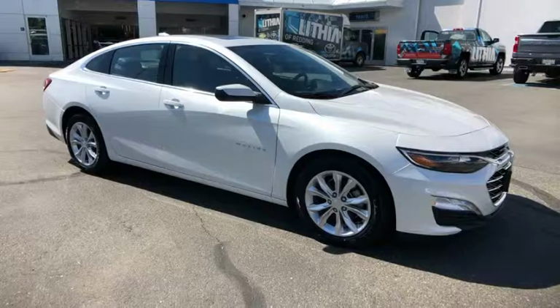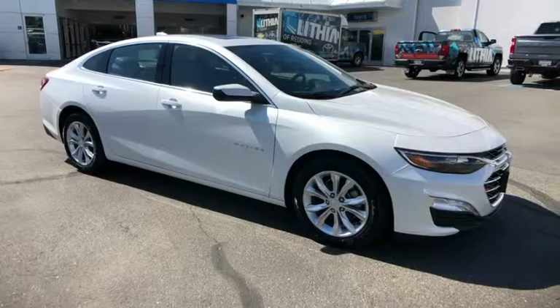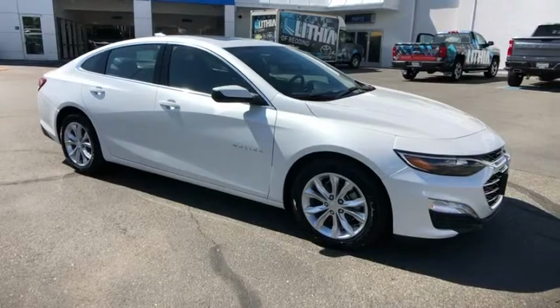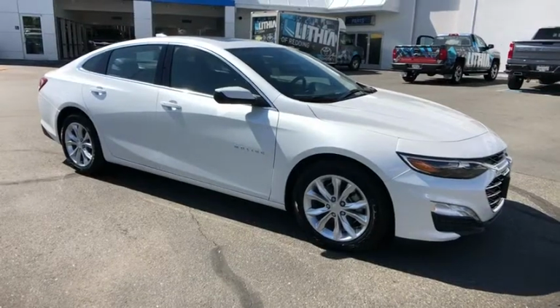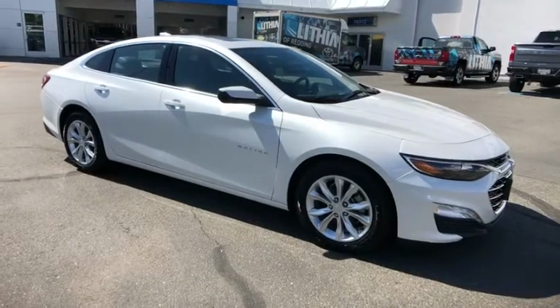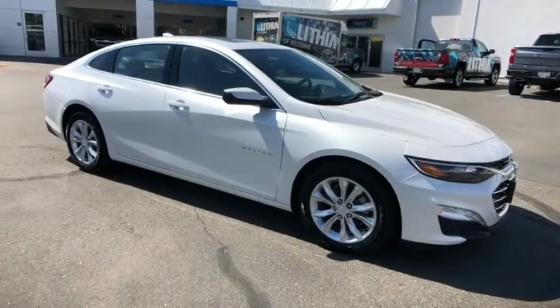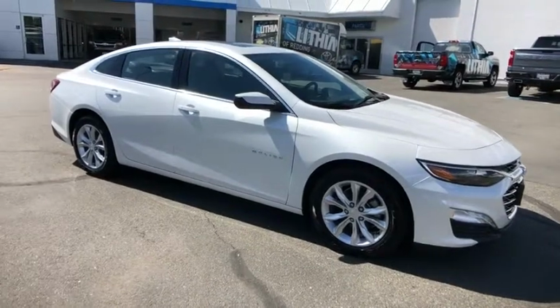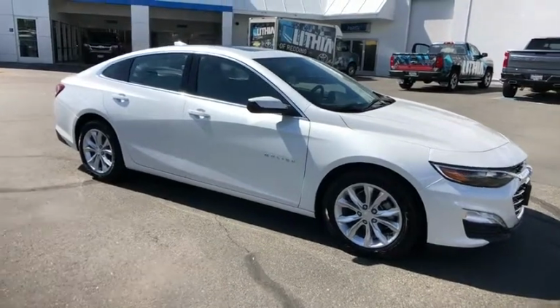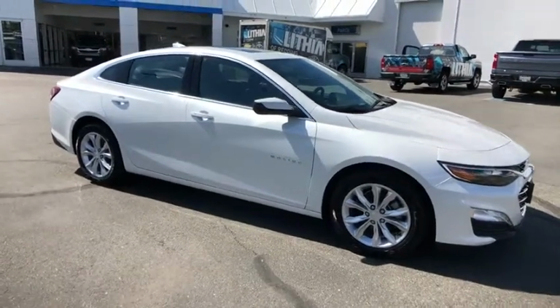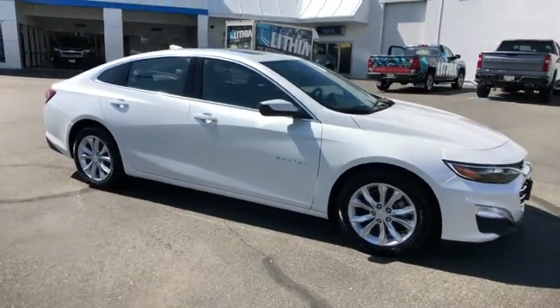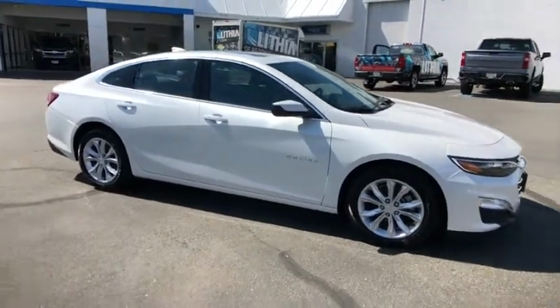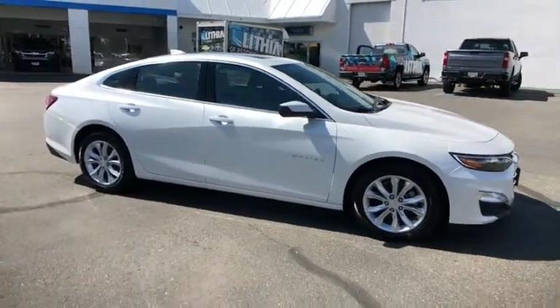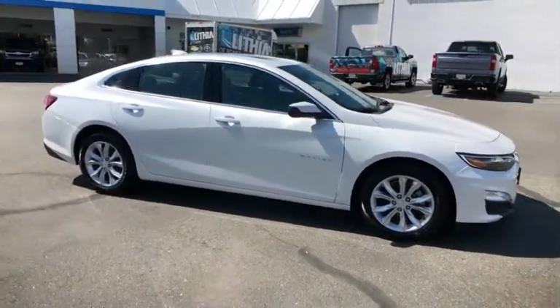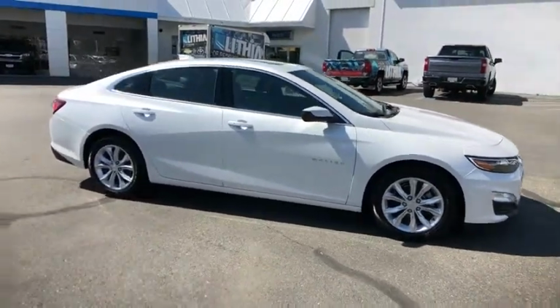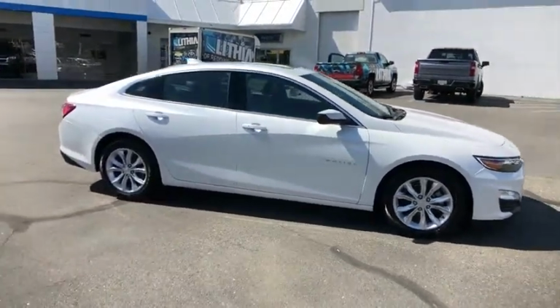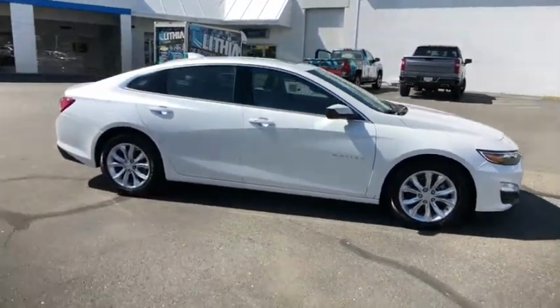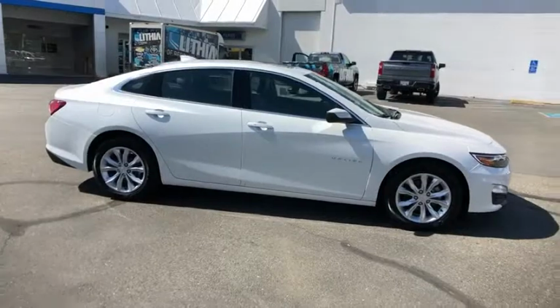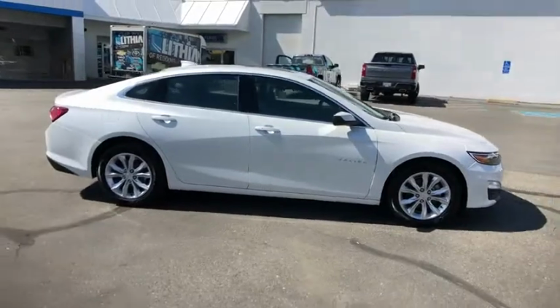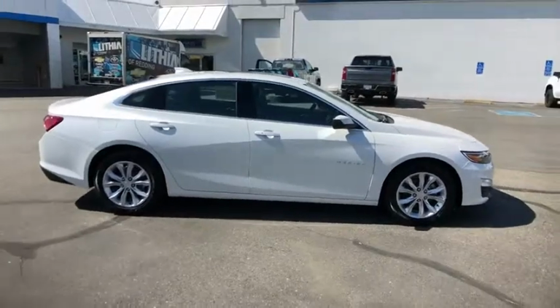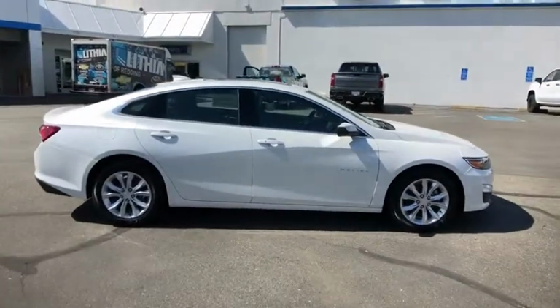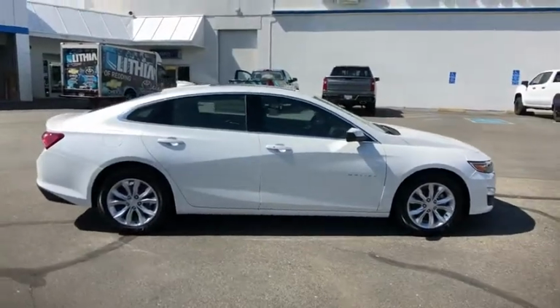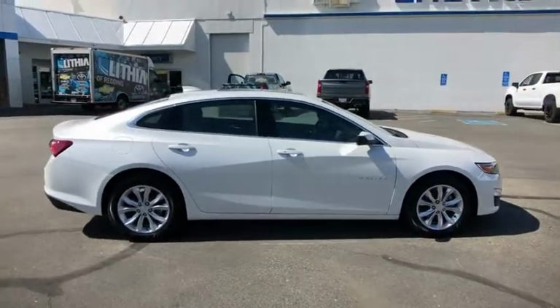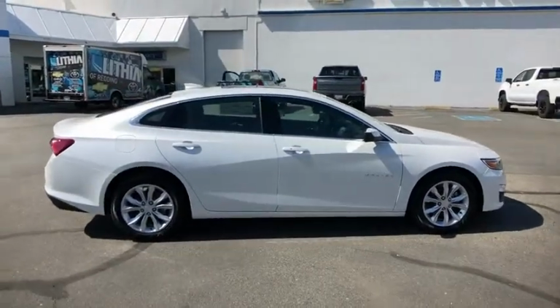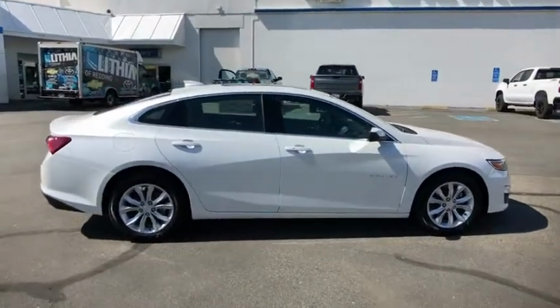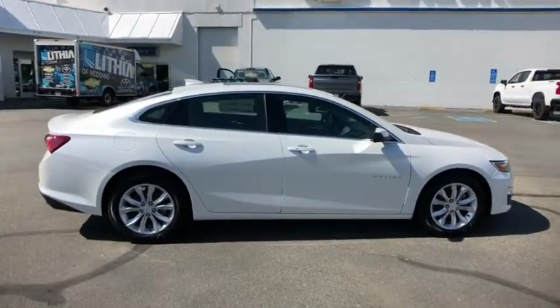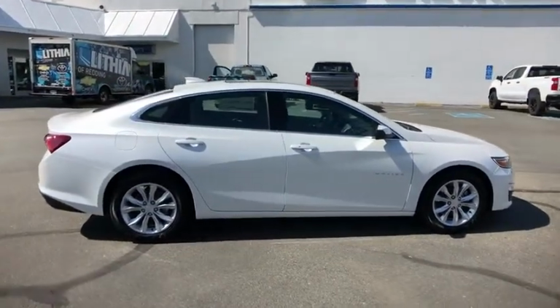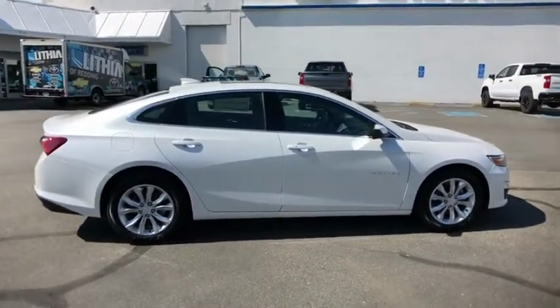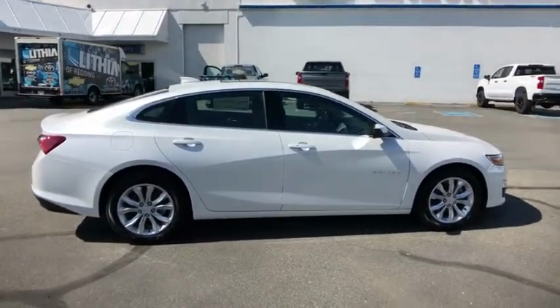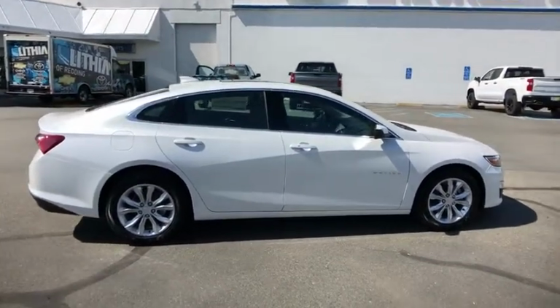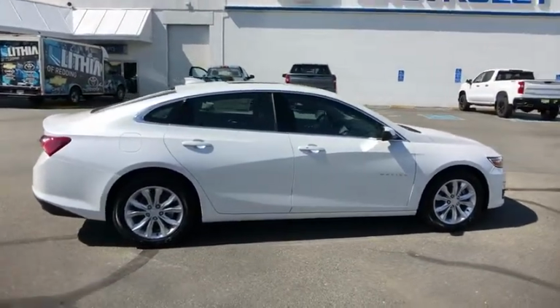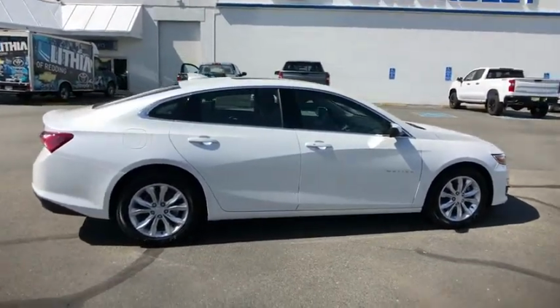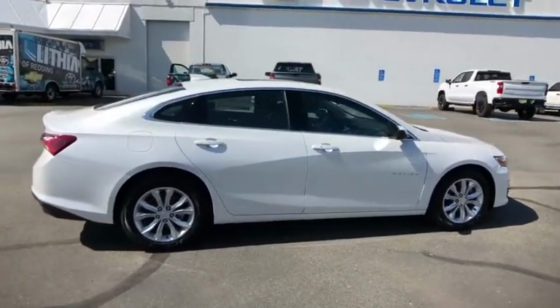The 2019 Malibu. A combination of performance and fuel economy, the Malibu is a great commuting car. Here are some of this vehicle's great options.